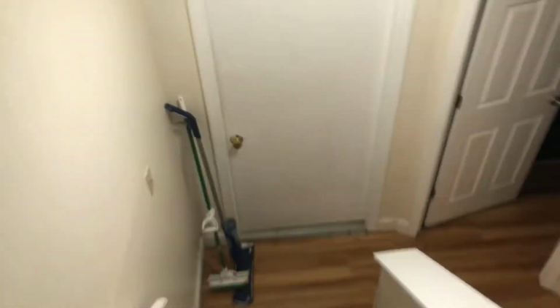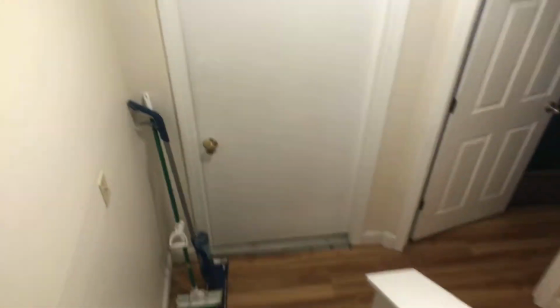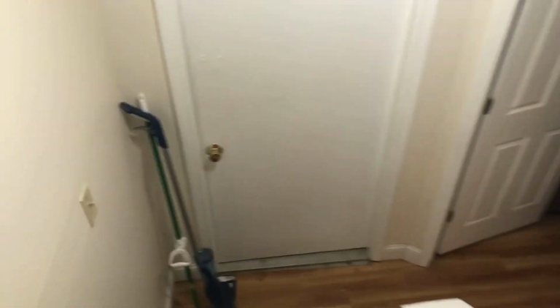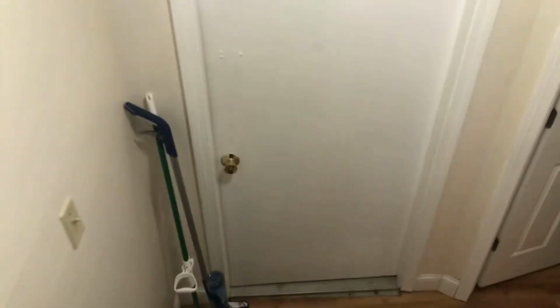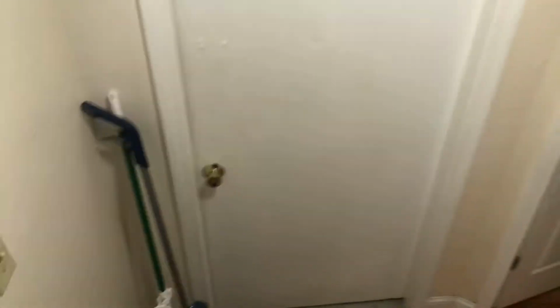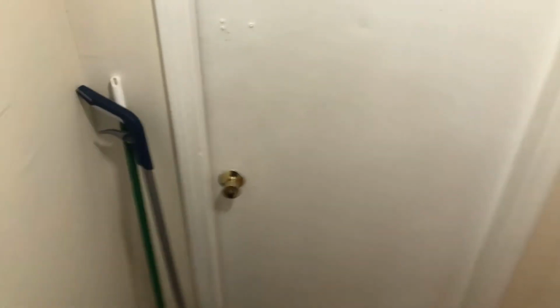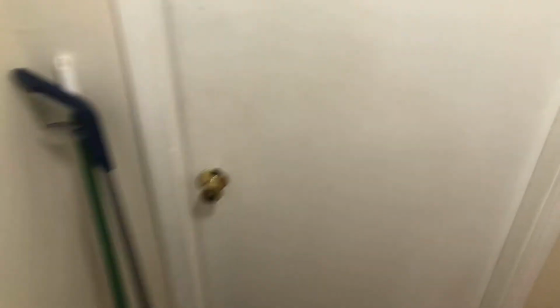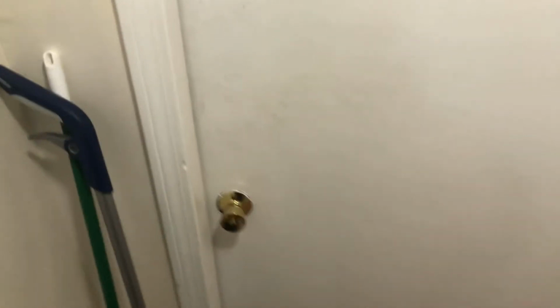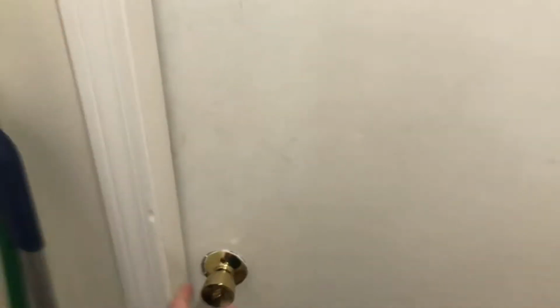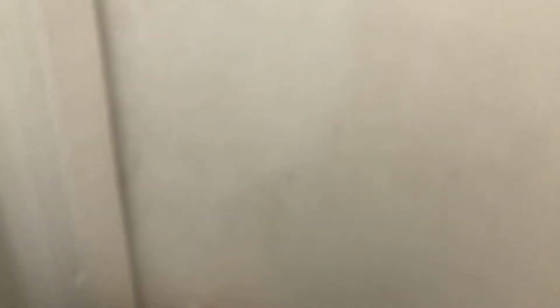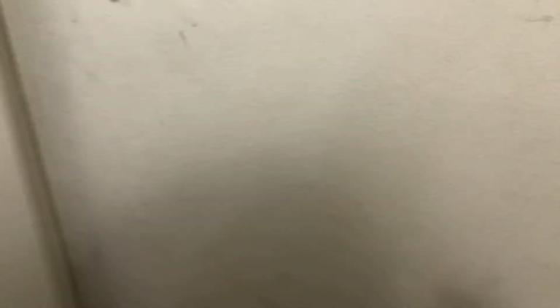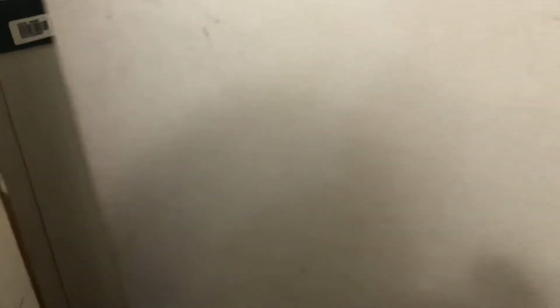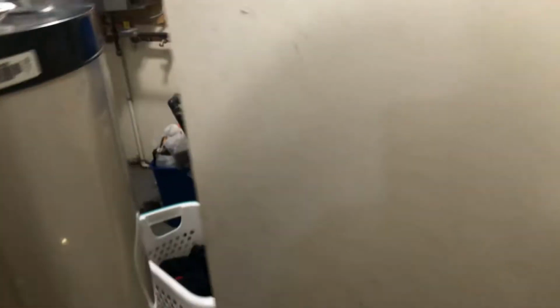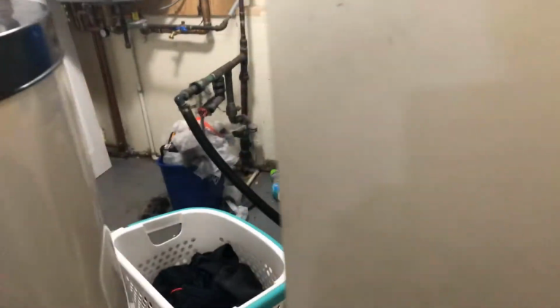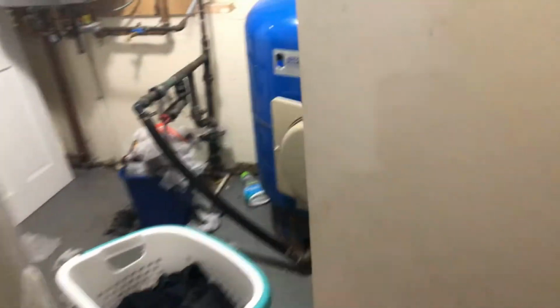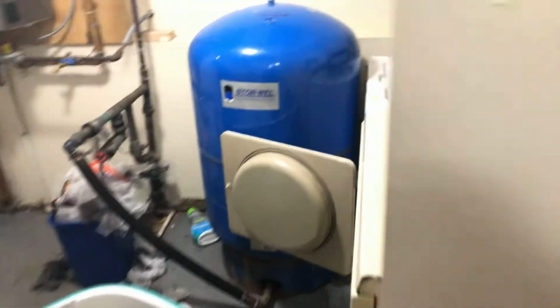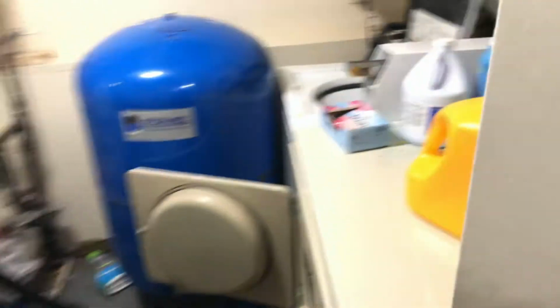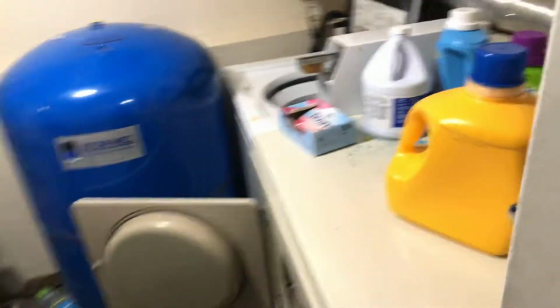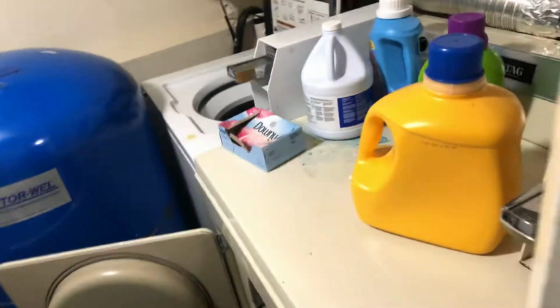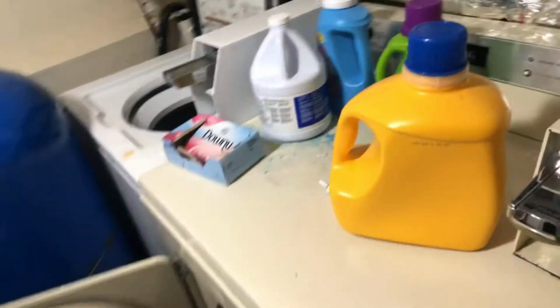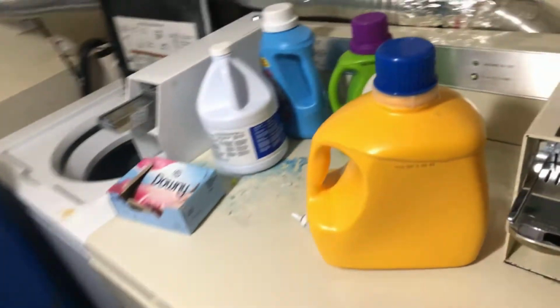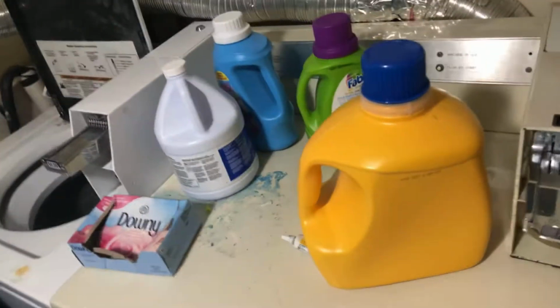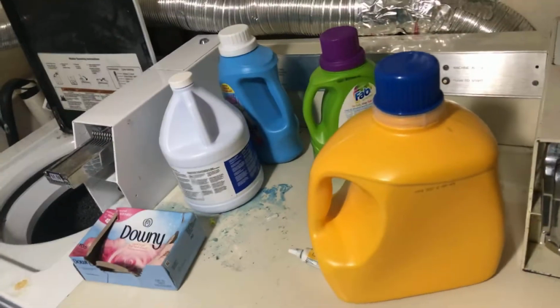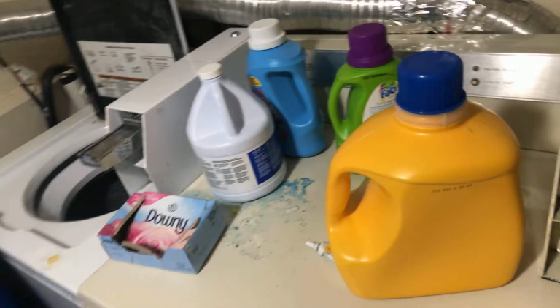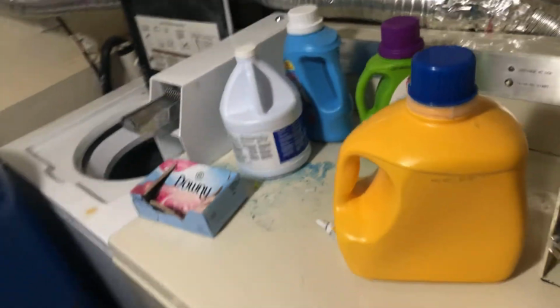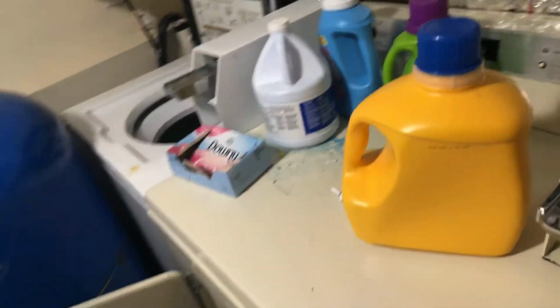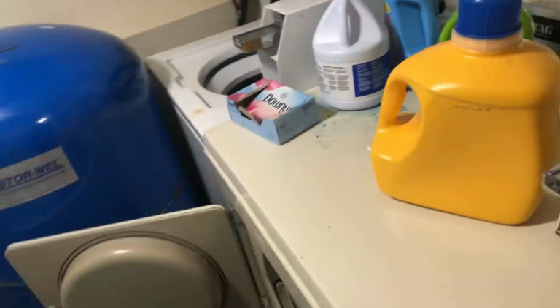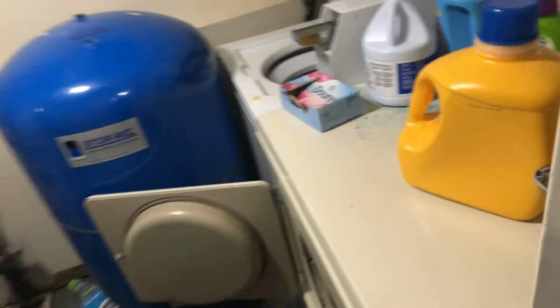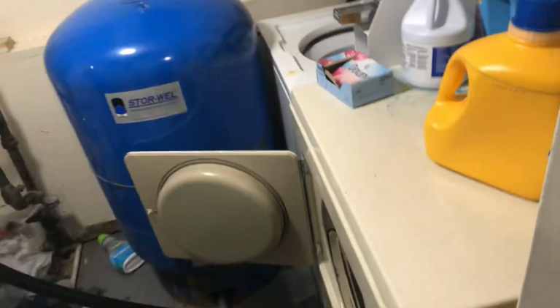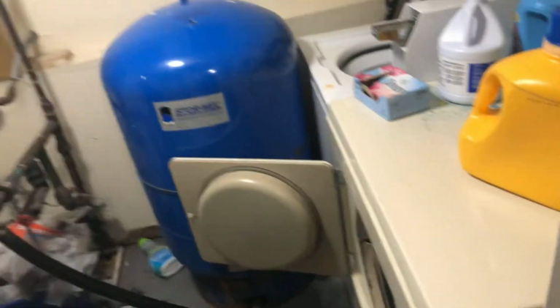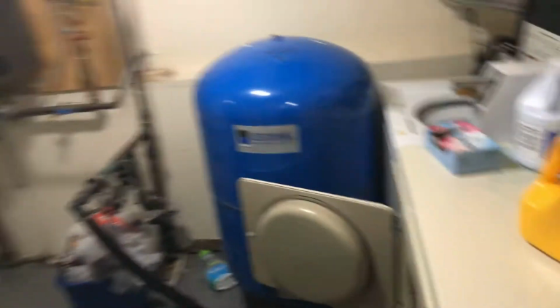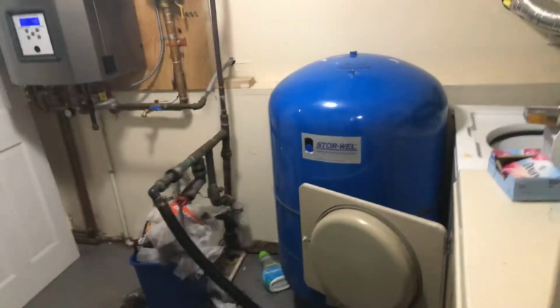Take a quick look in the laundry room area. There's a washer and dryer in here for laundry.